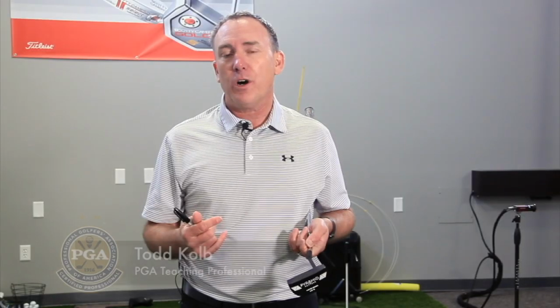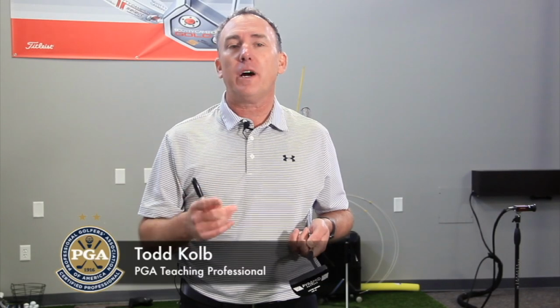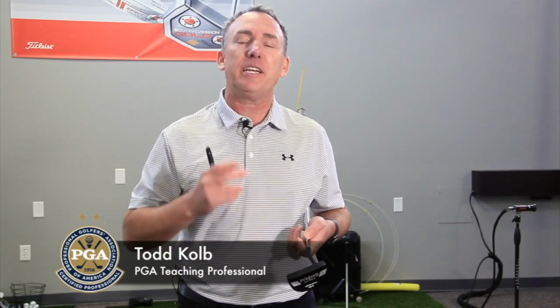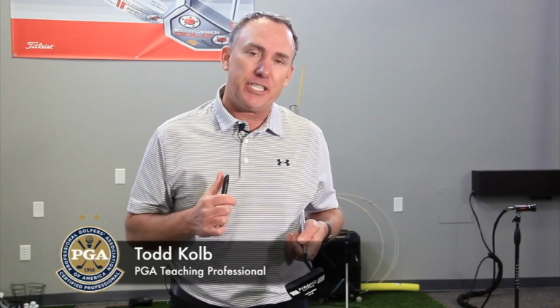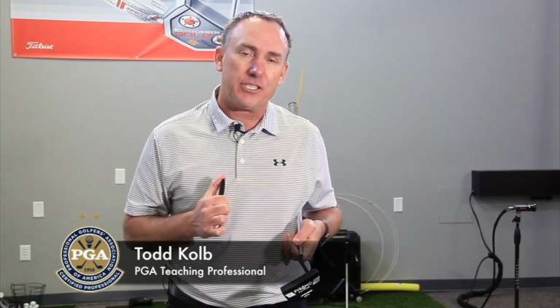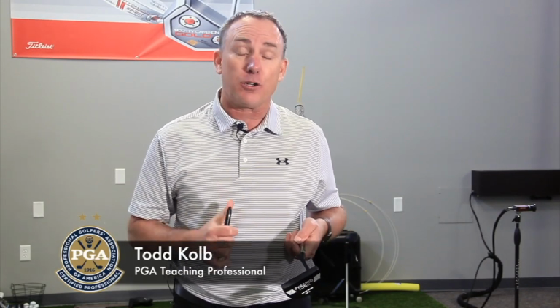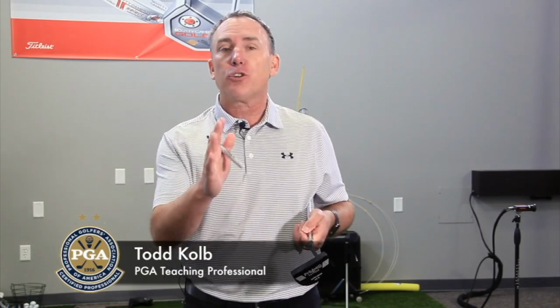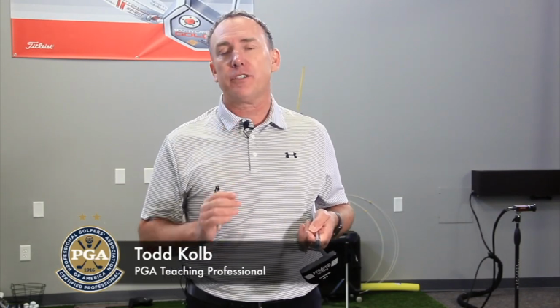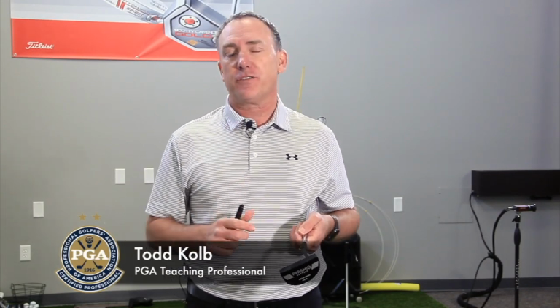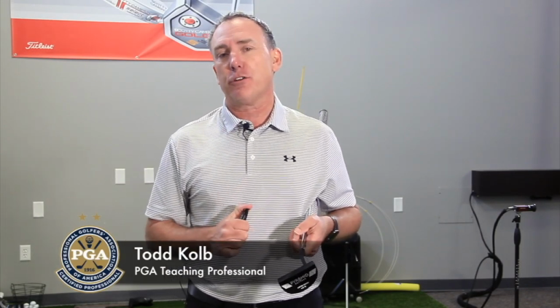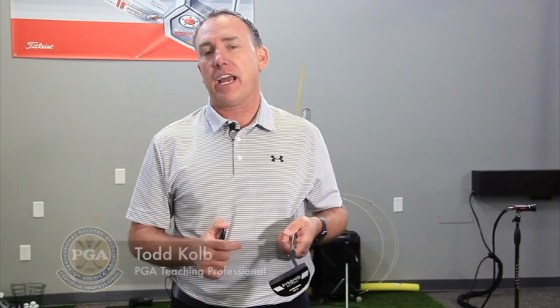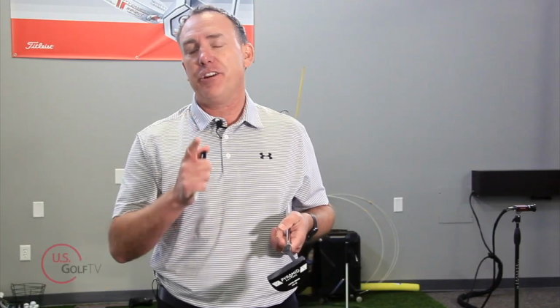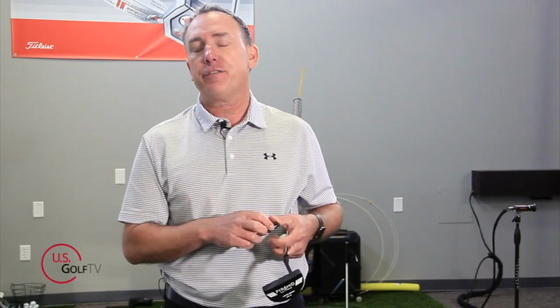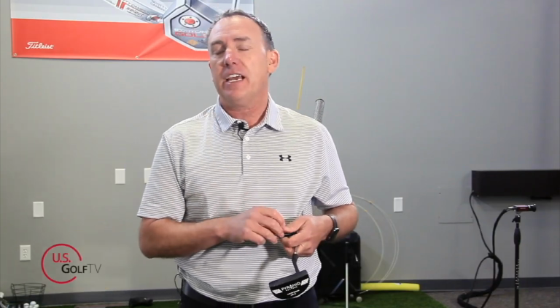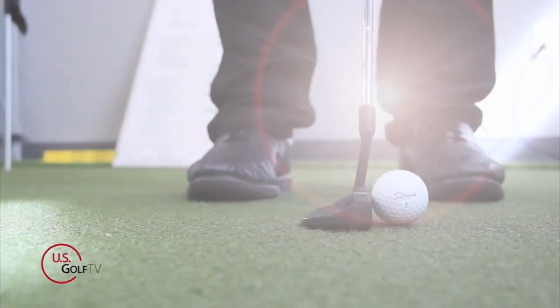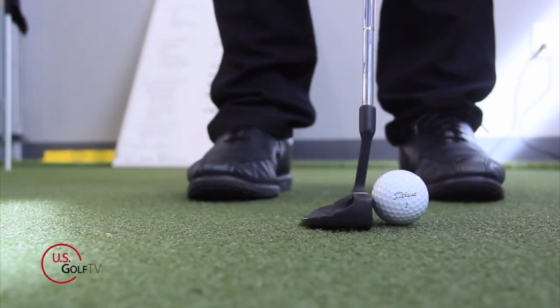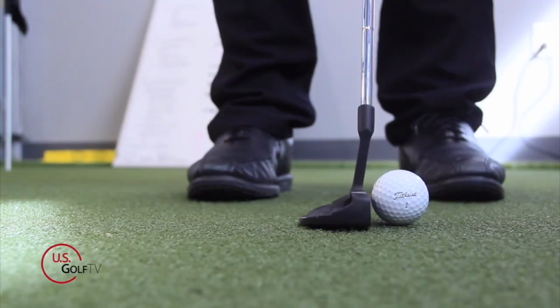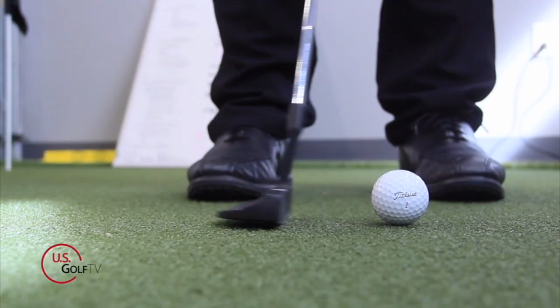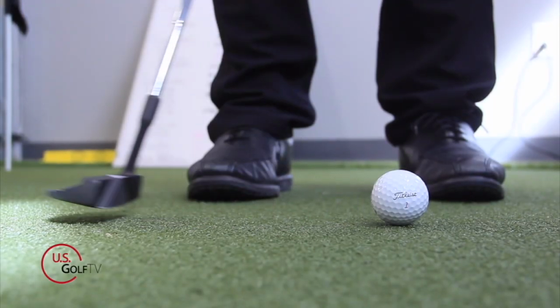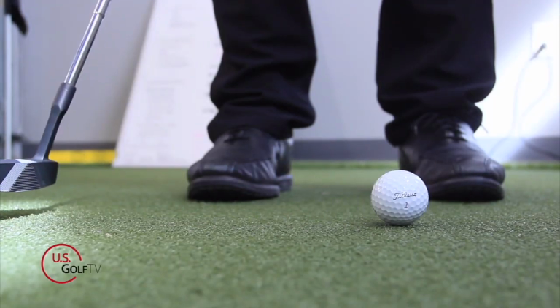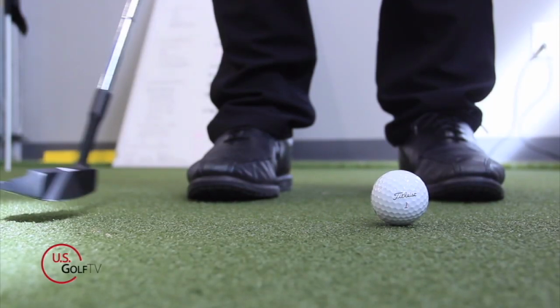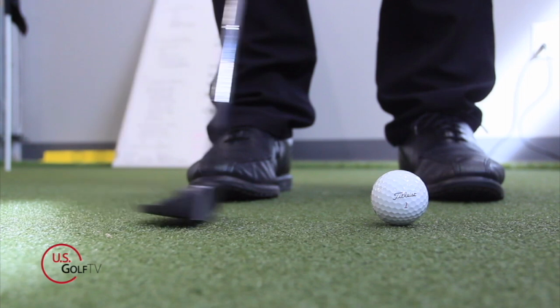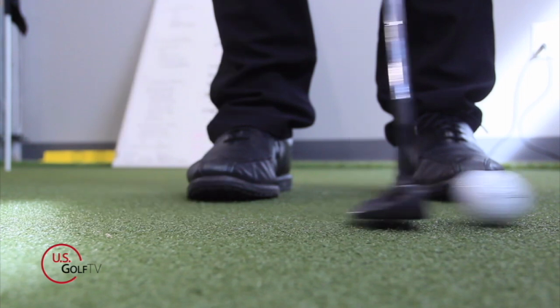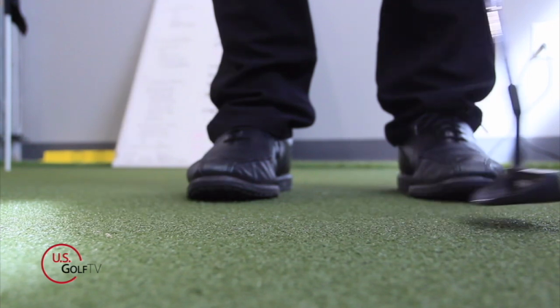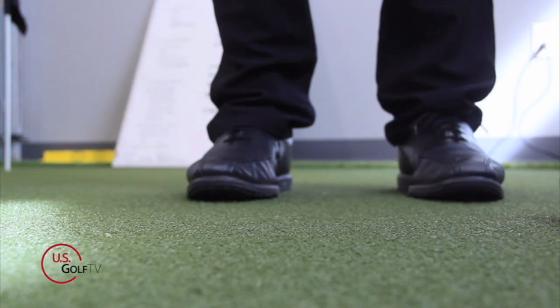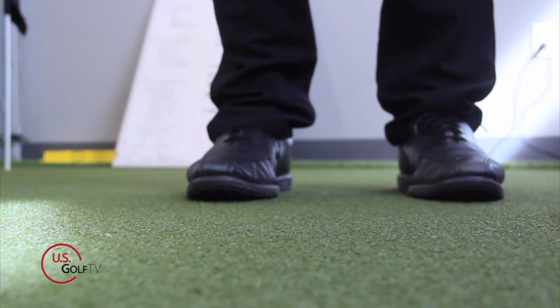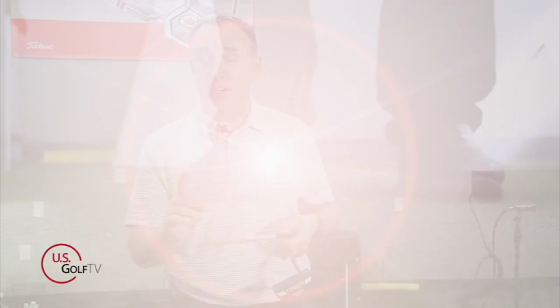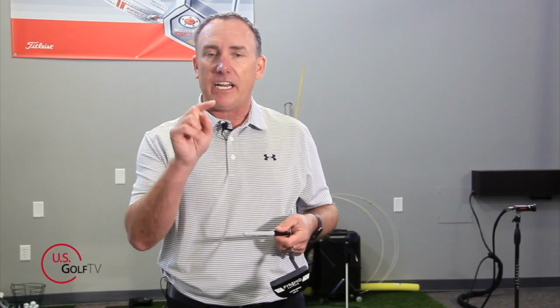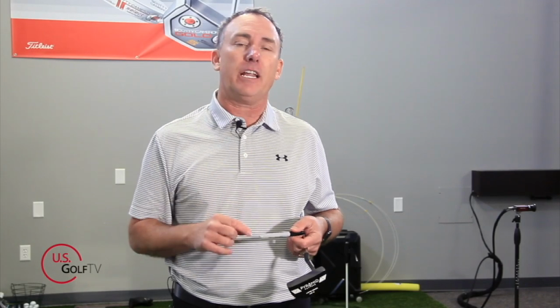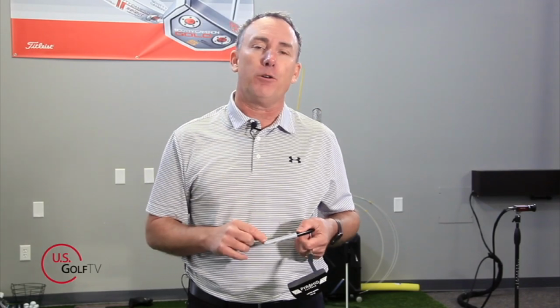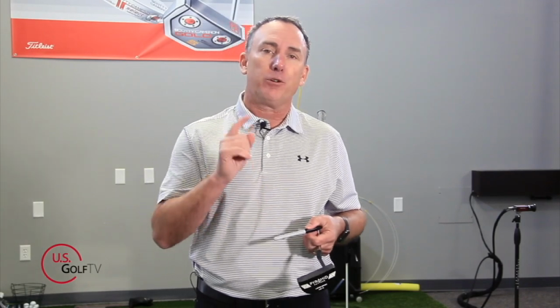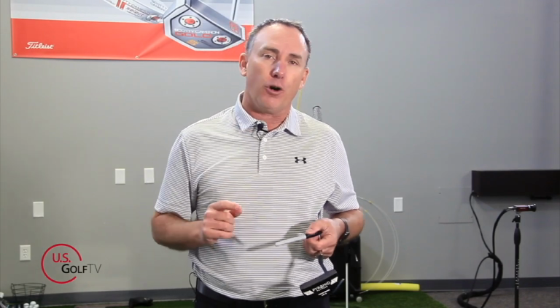Well, you know what? I'm PGA Teaching Professional Todd Kolb, Director of Instruction for the Todd Kolb Golf Academy and USGolfTV, and today I'm going to share with you a concept when it comes to putting that I guarantee you've never heard before. It's a real secret and I know it's going to help you improve your stroke.